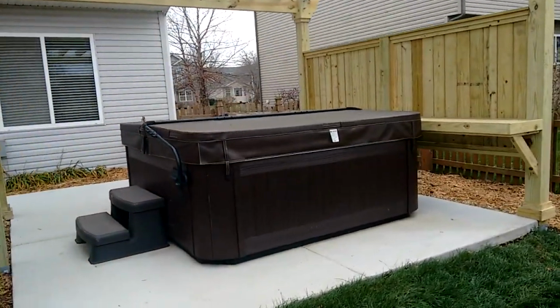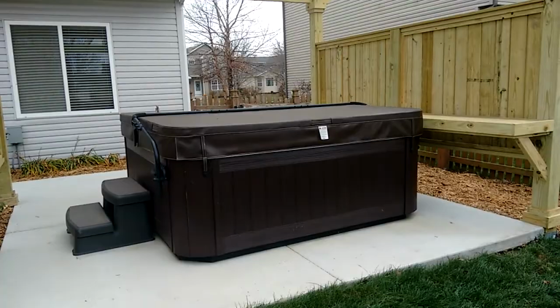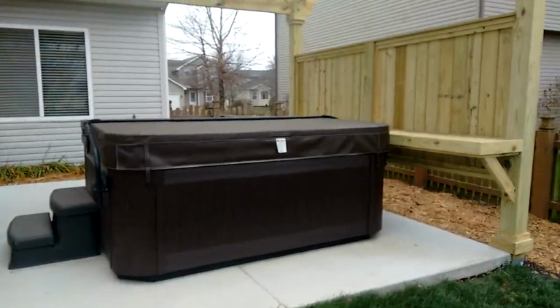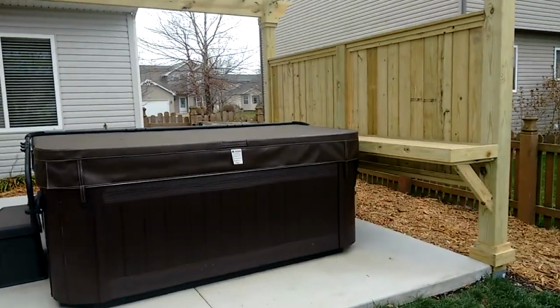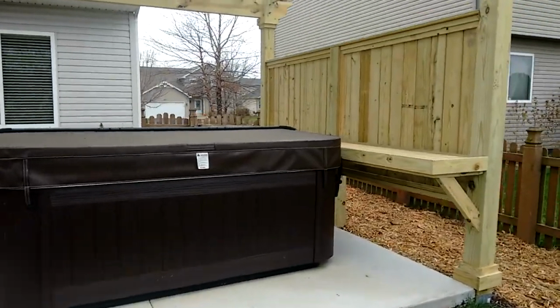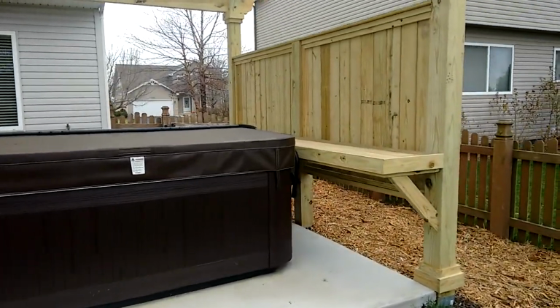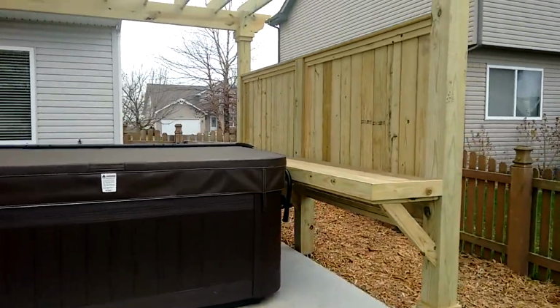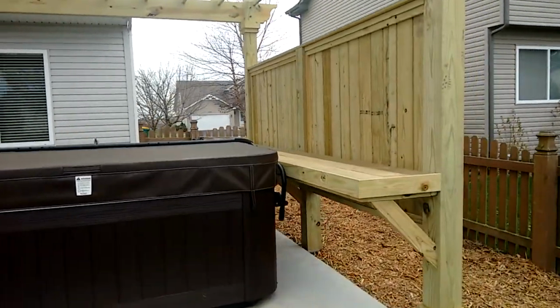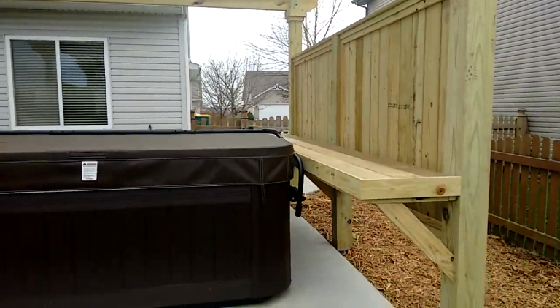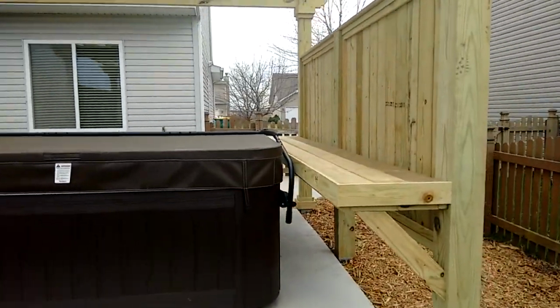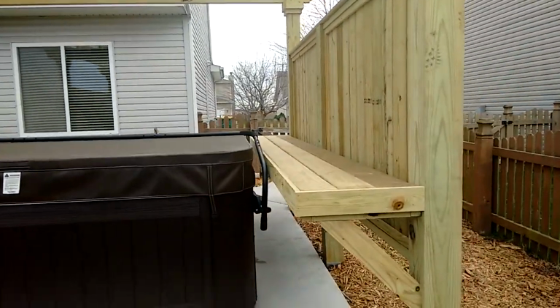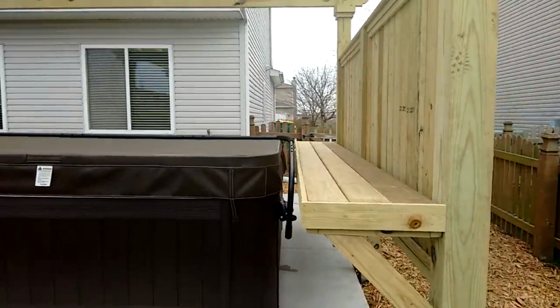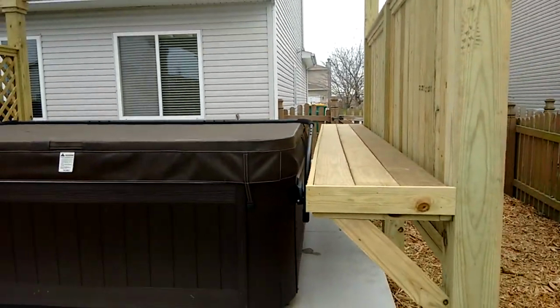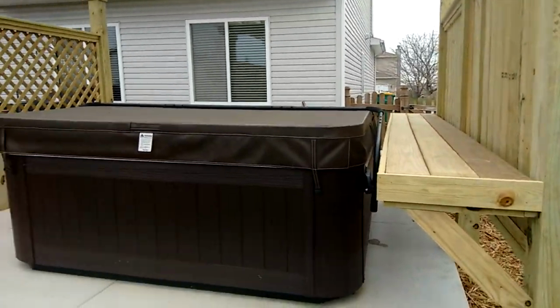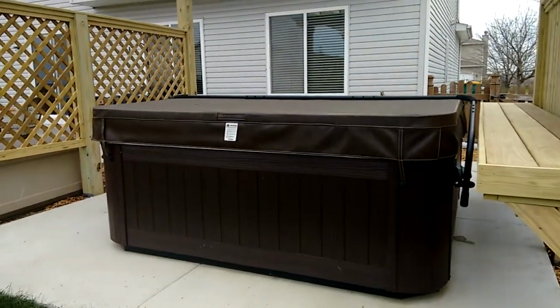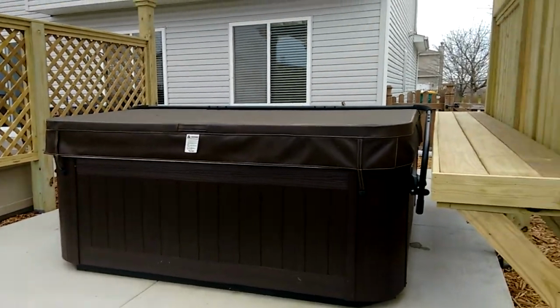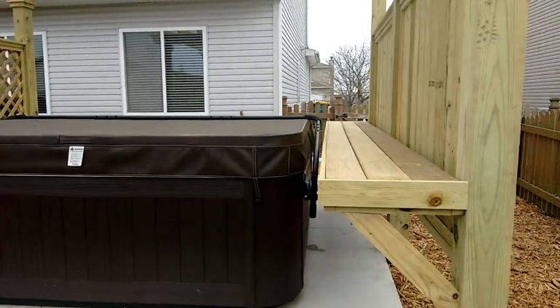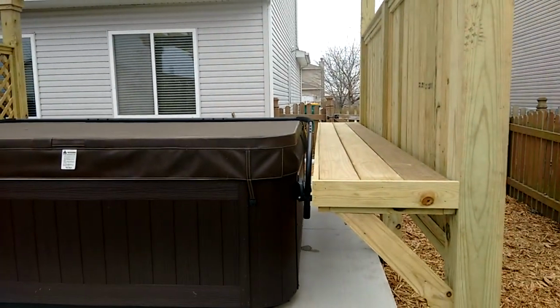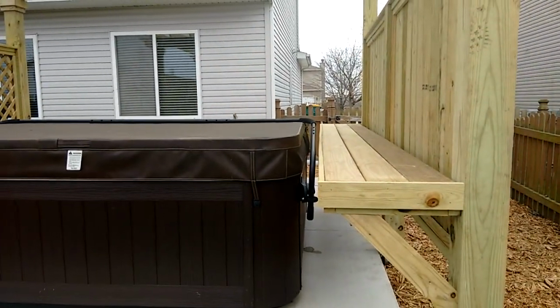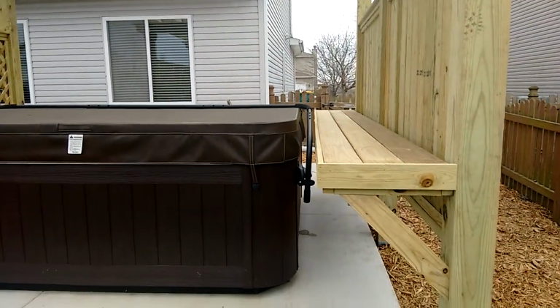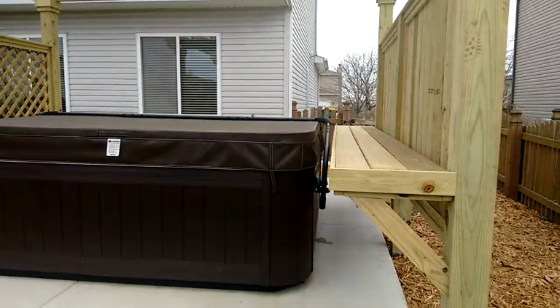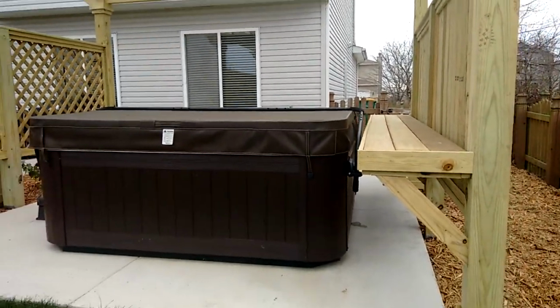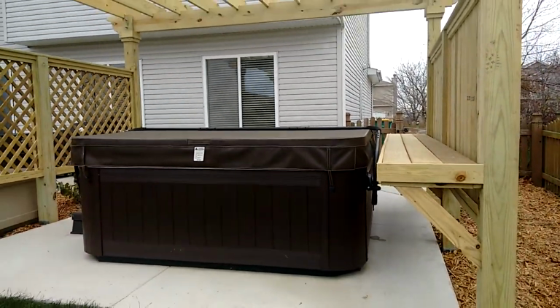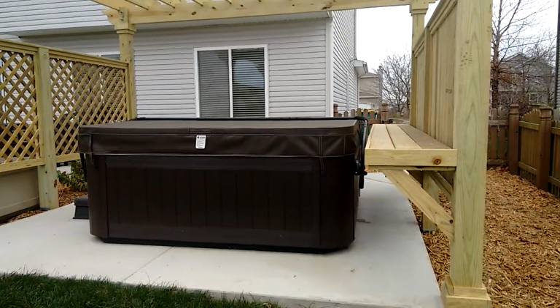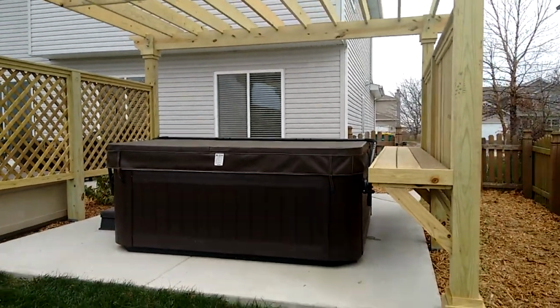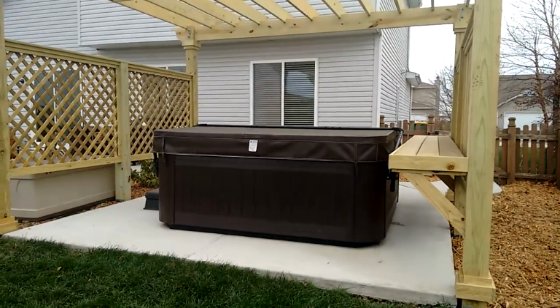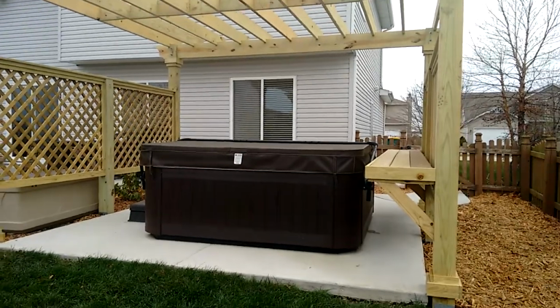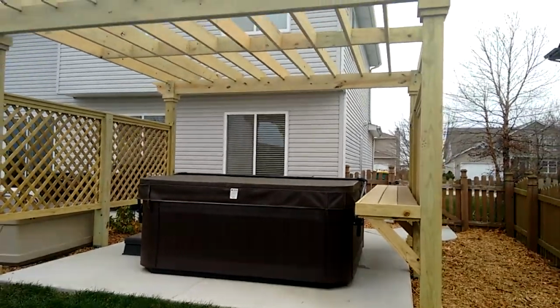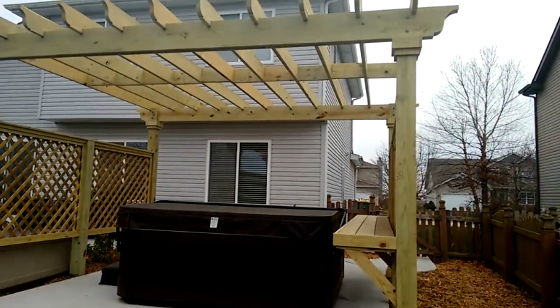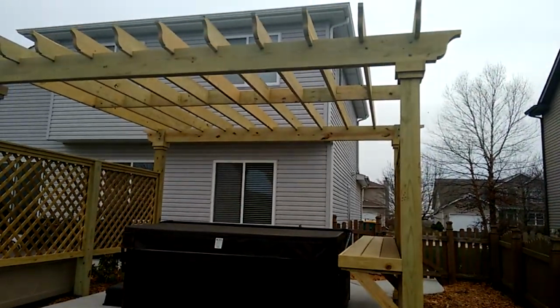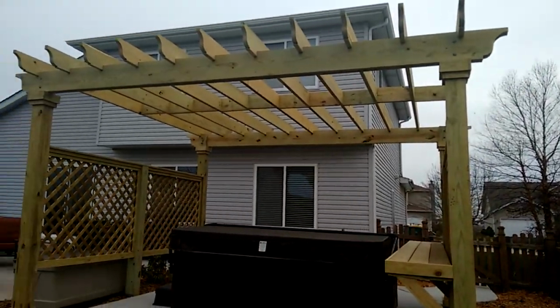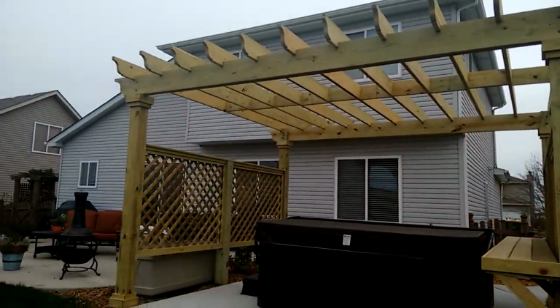We've also installed a bar rail on this side so while the homeowners are in the hot tub, they can use it to set their drinks on as a little table. The homeowner is very excited about how their project turned out.